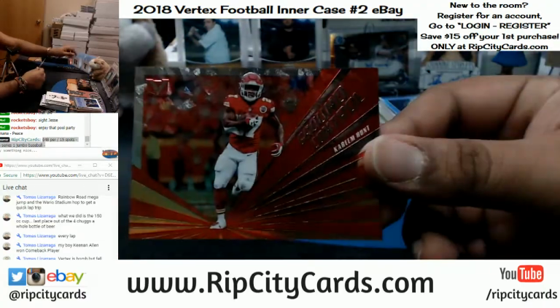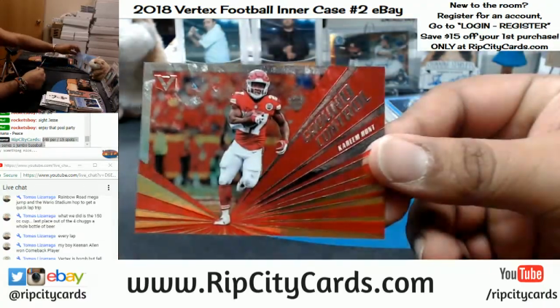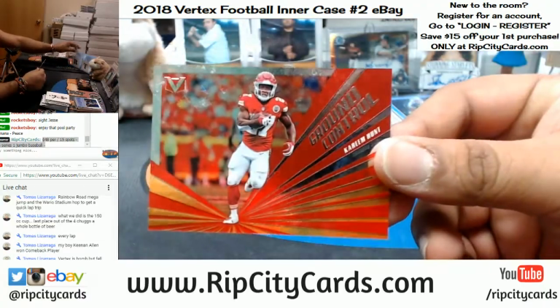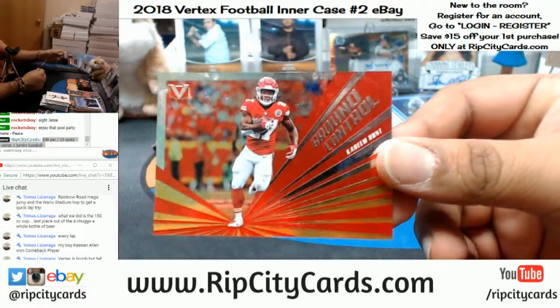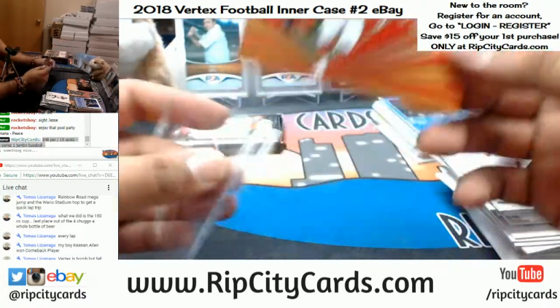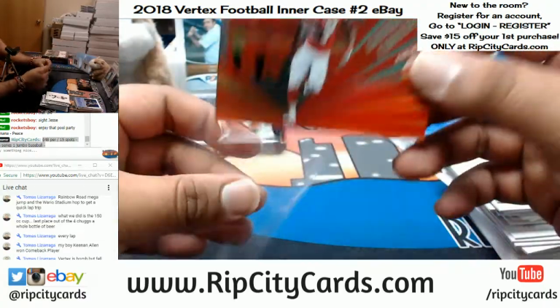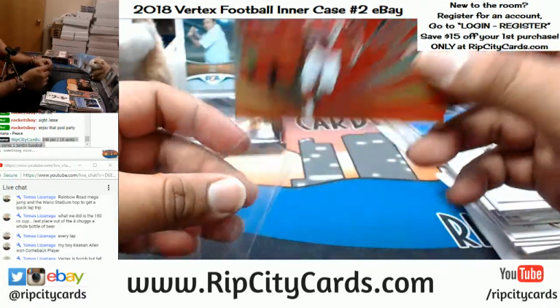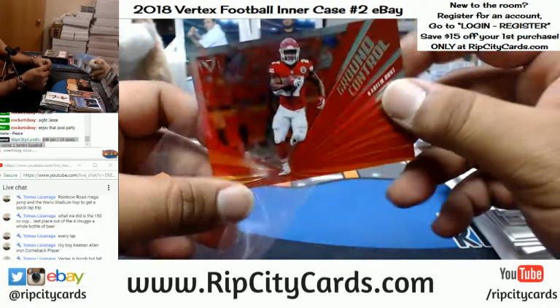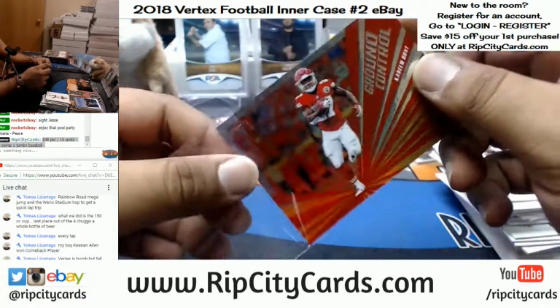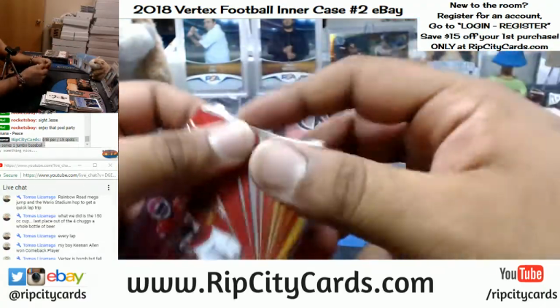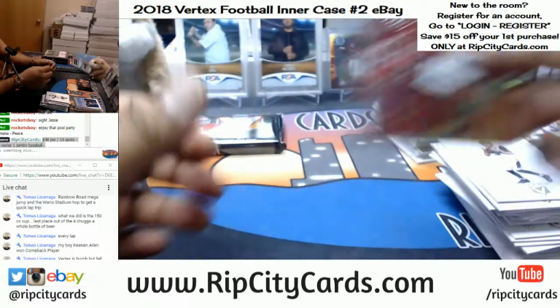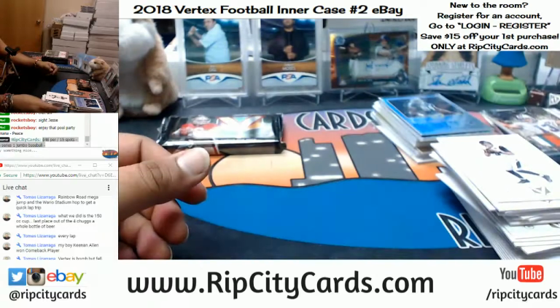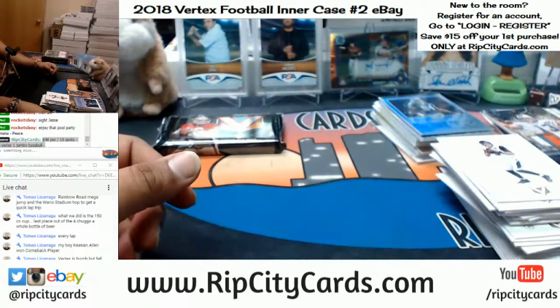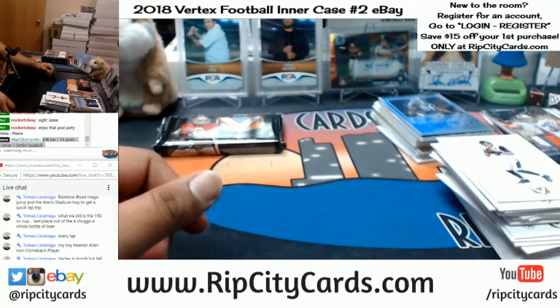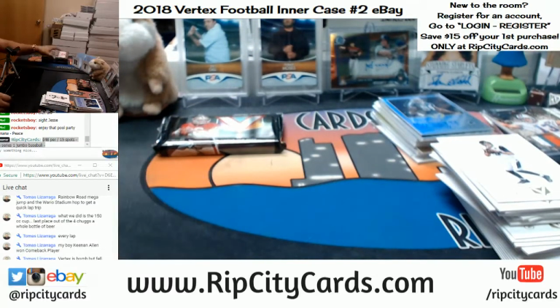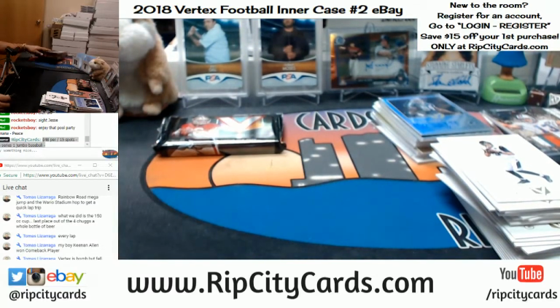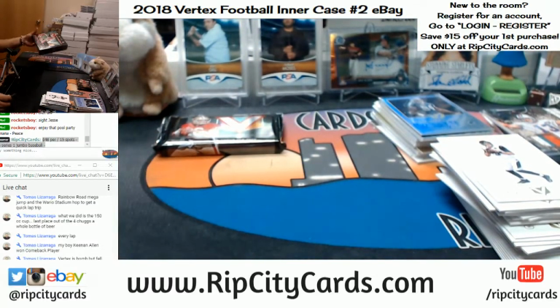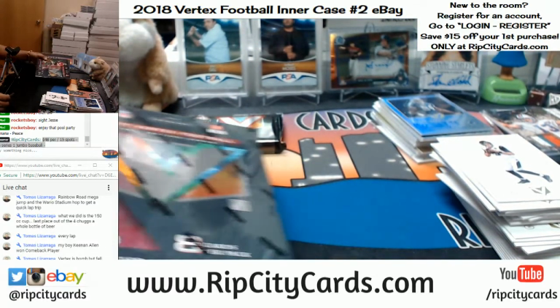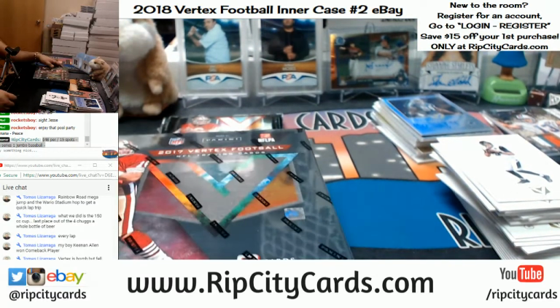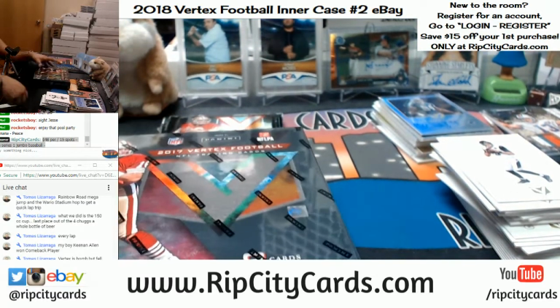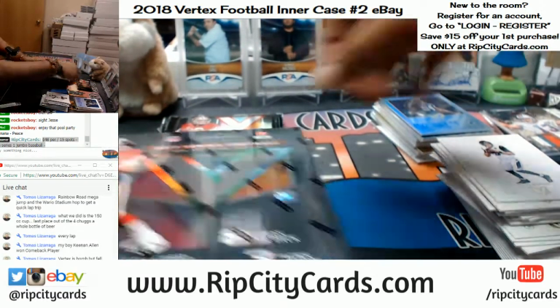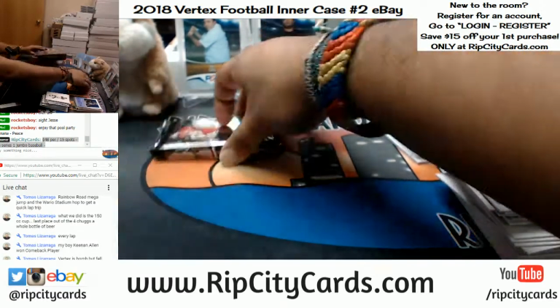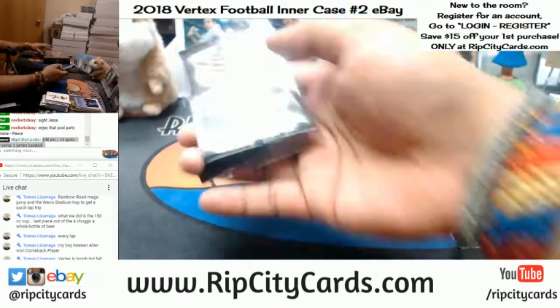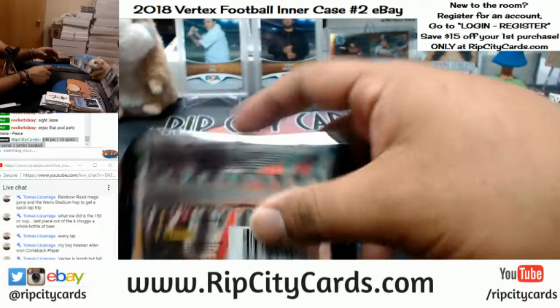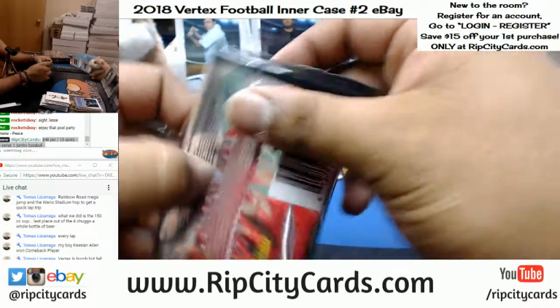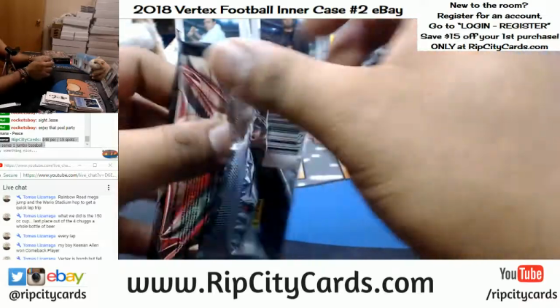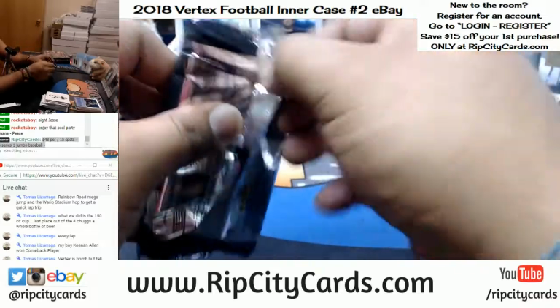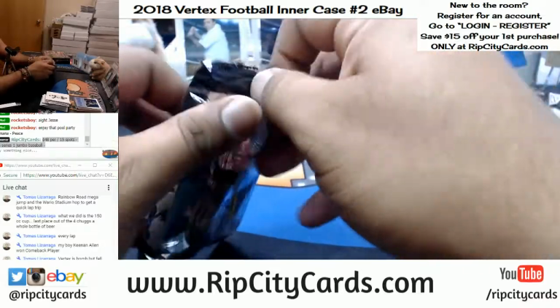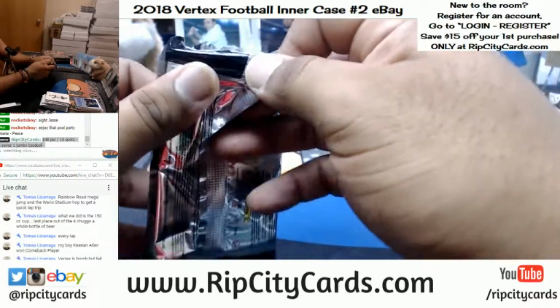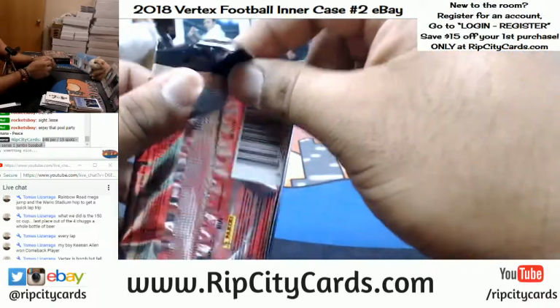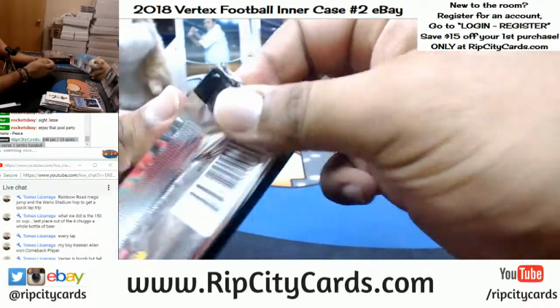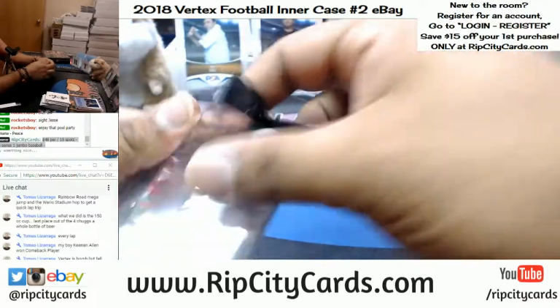And we have Kareem Hunt, Ground Control to Major Tom, for the Chiefs. Alright, I was ready to do the last box but I still got this pack here.